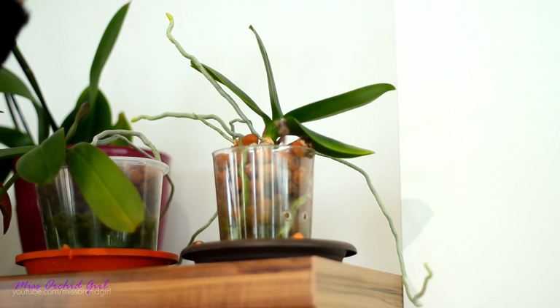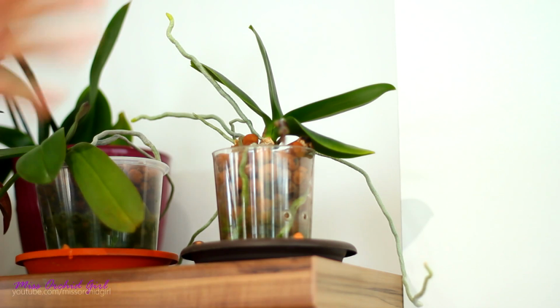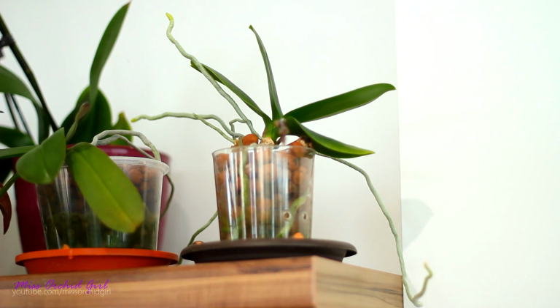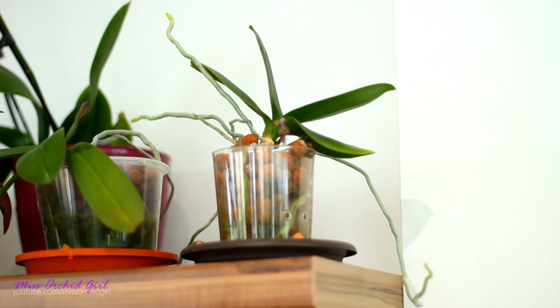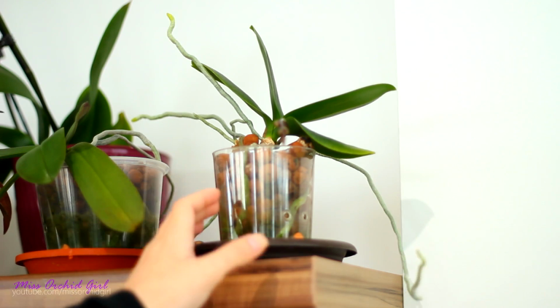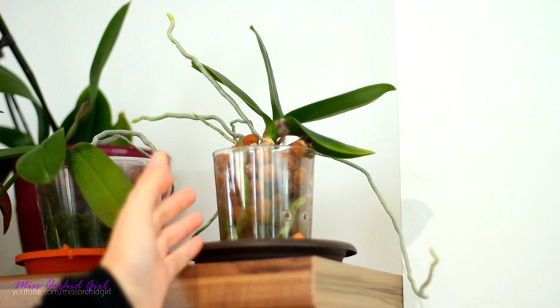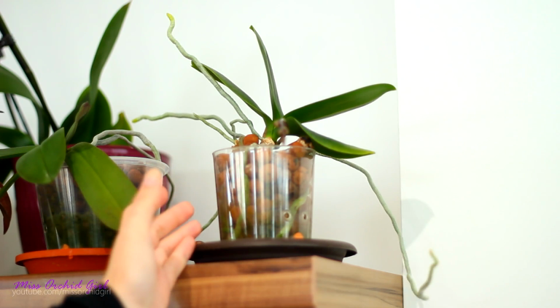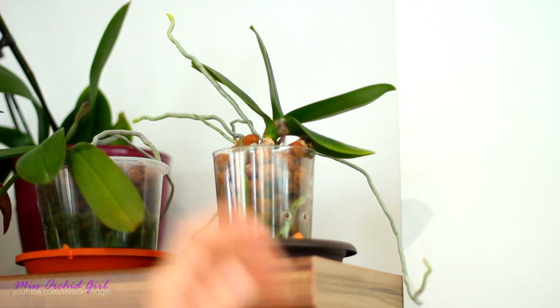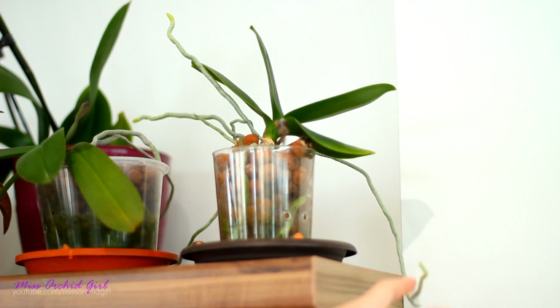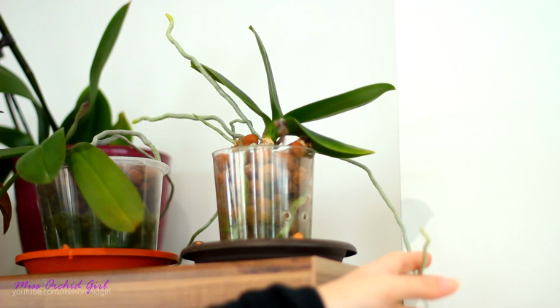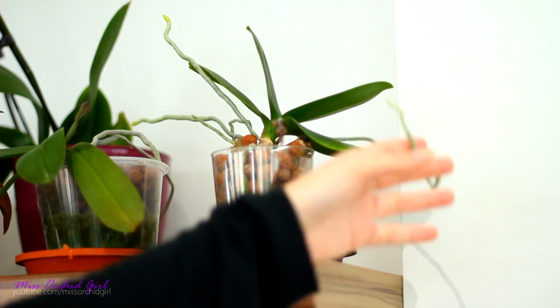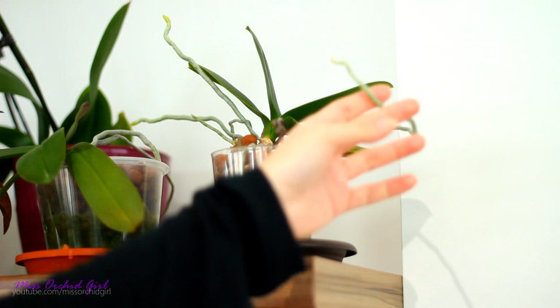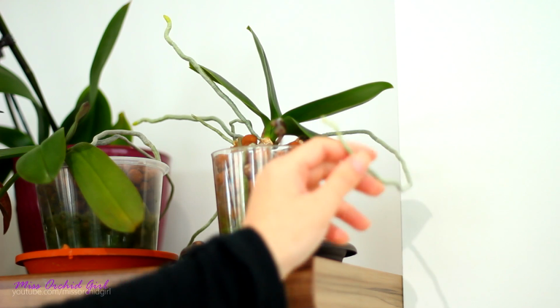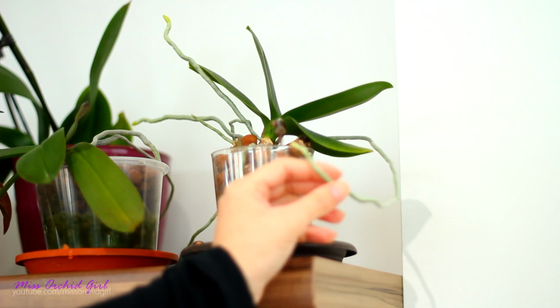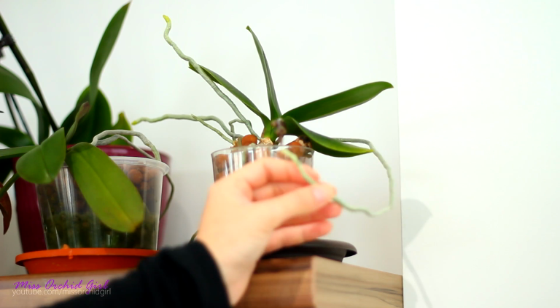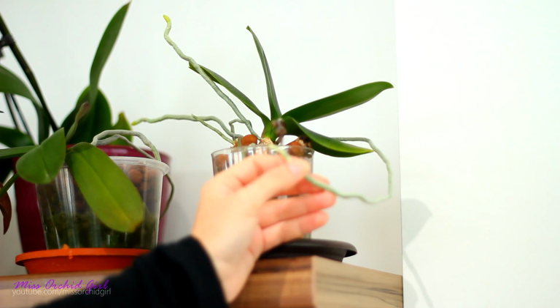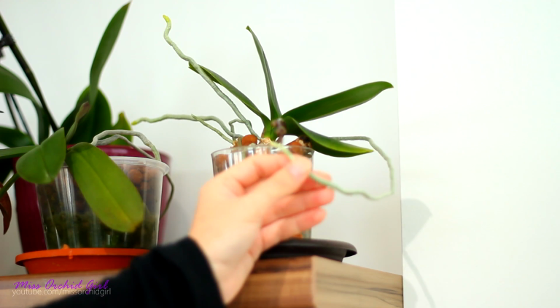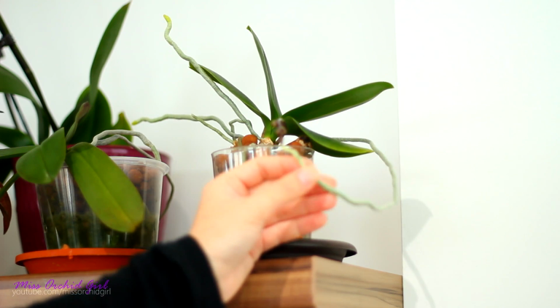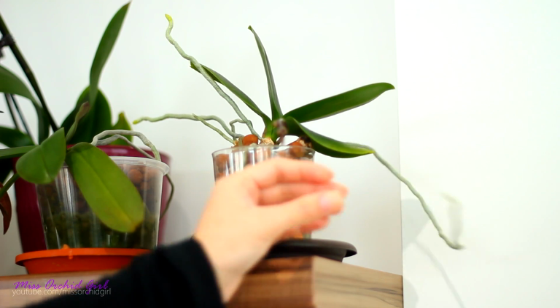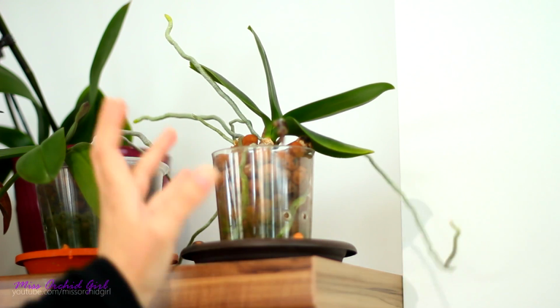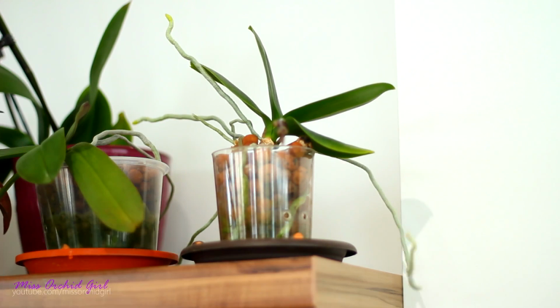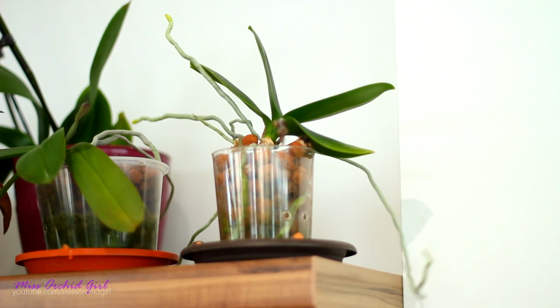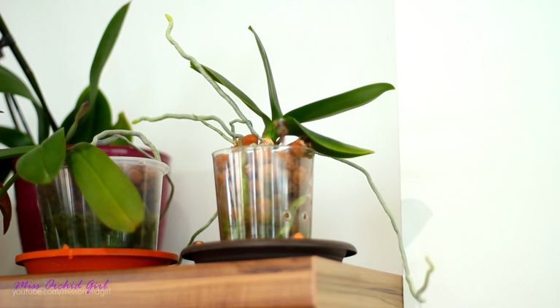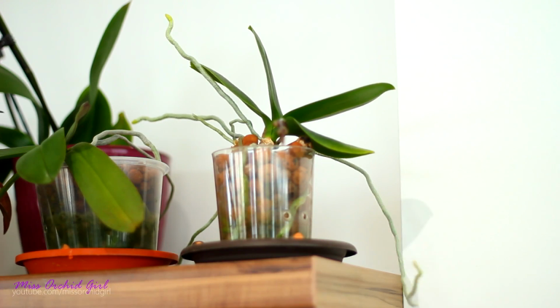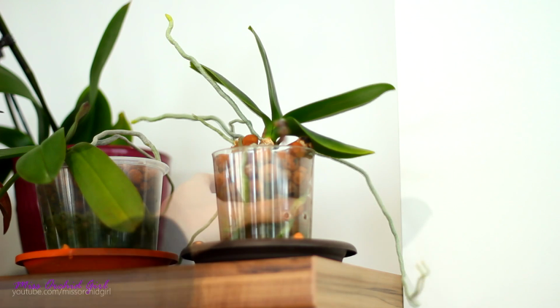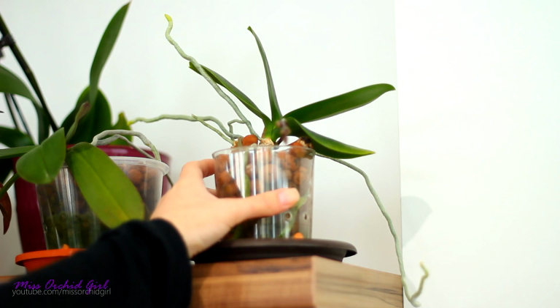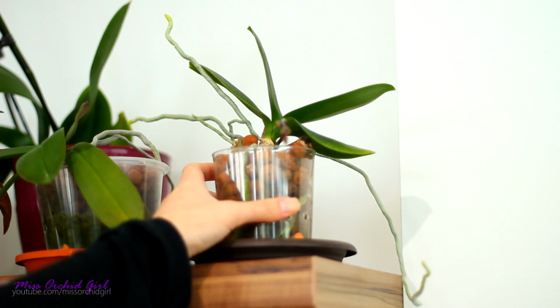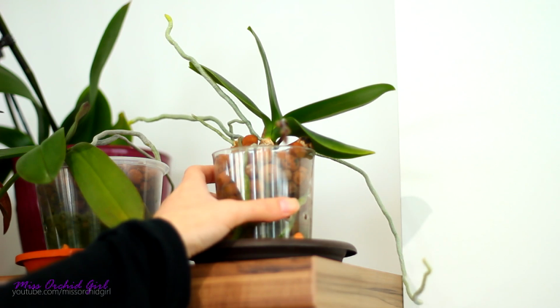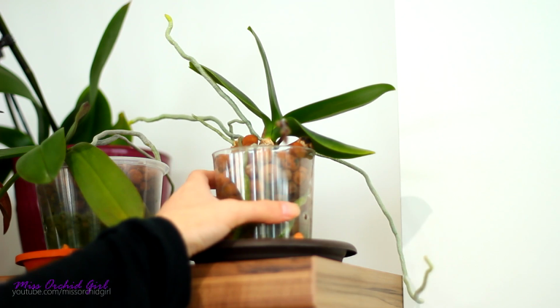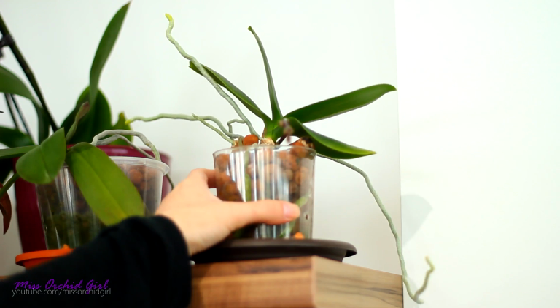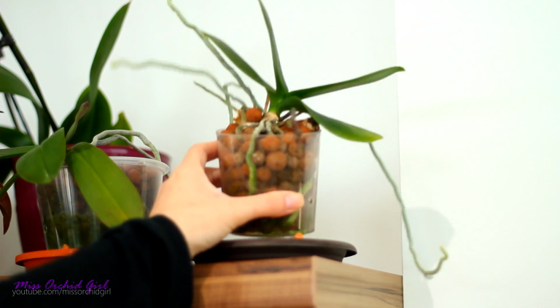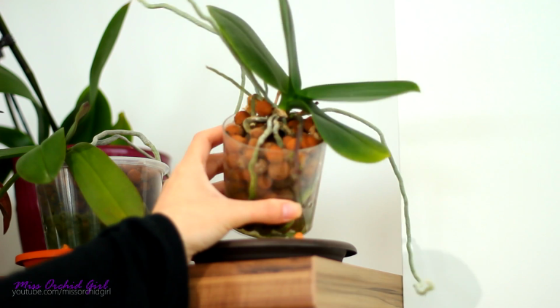Attached to trees or branches, but for the sake of easy conversation in cultivation we refer to aerial roots as these ones which don't want to grow inside the pot. They are normal and as I was saying Phalaenopsis are most prone to grow them.